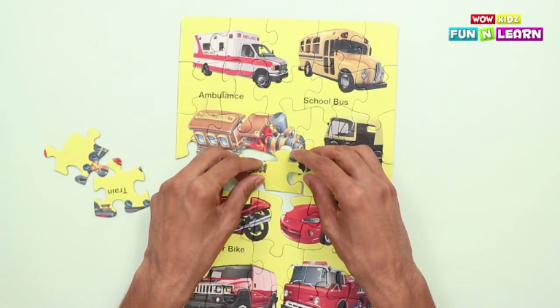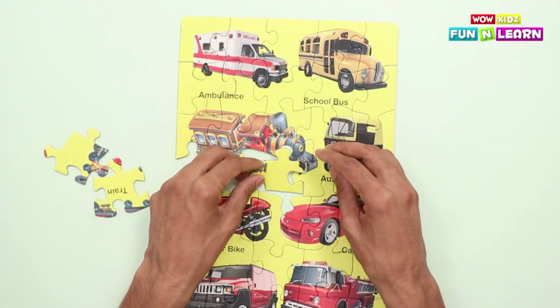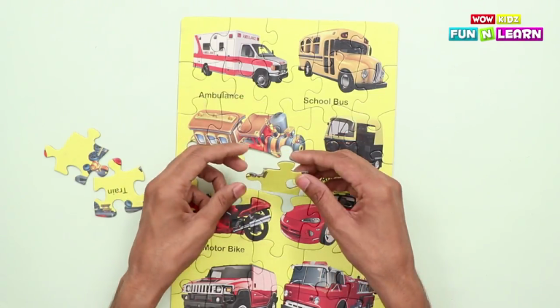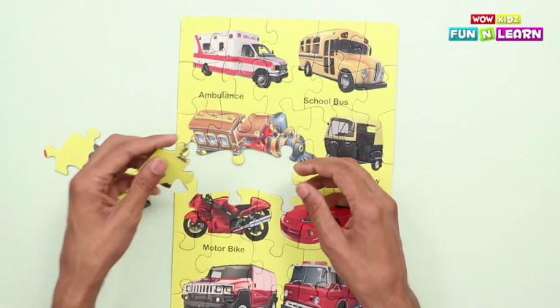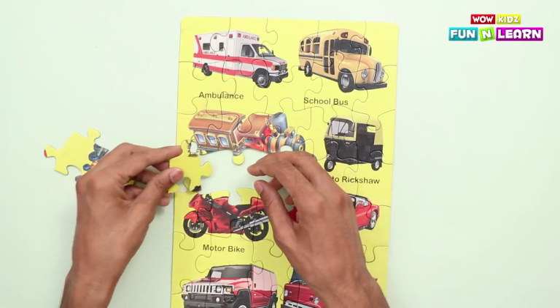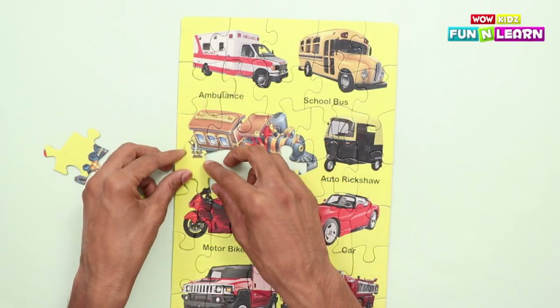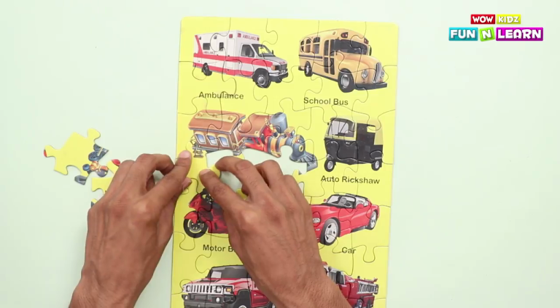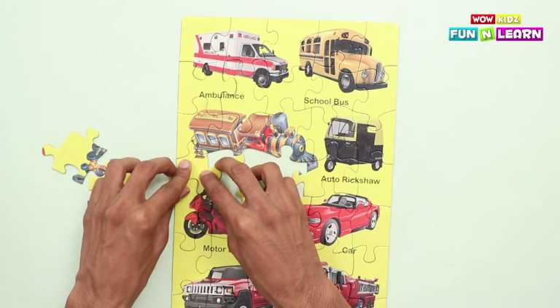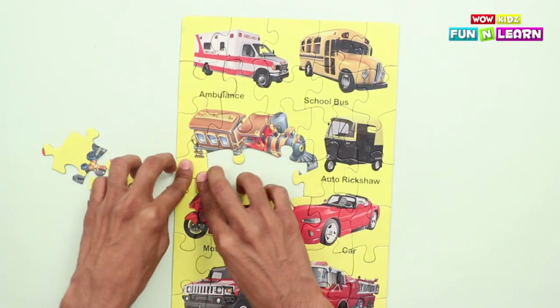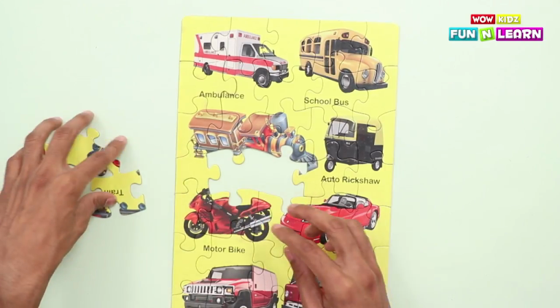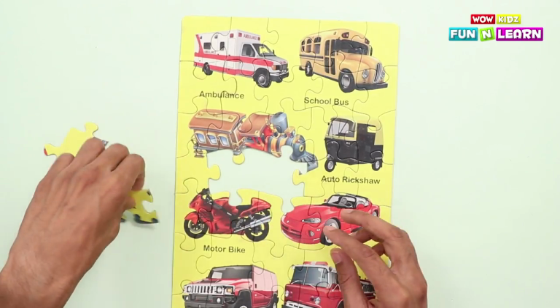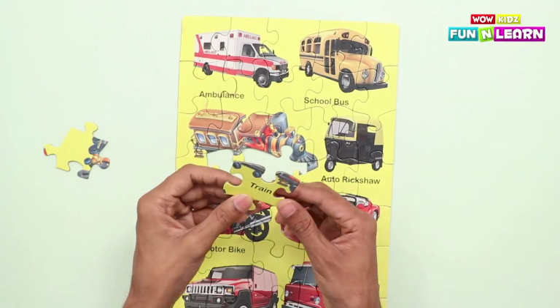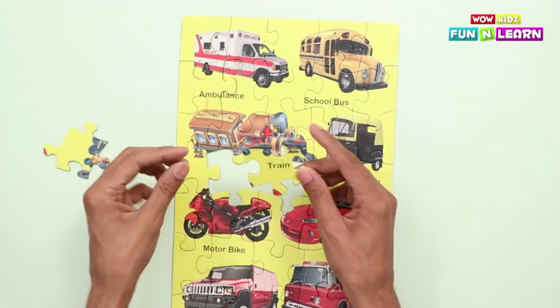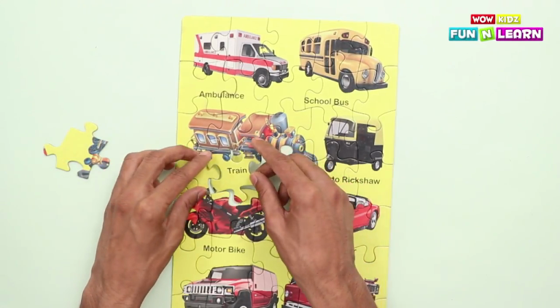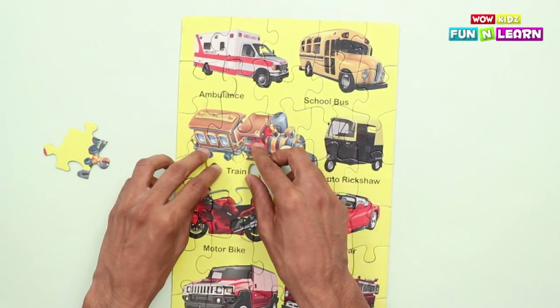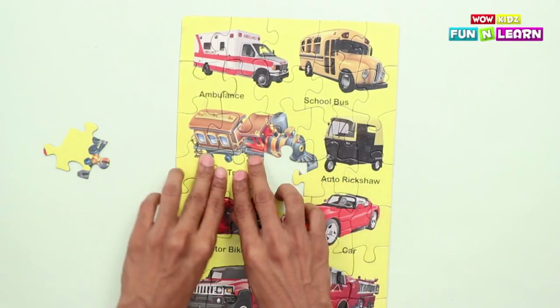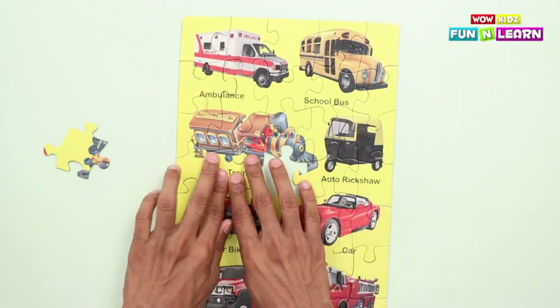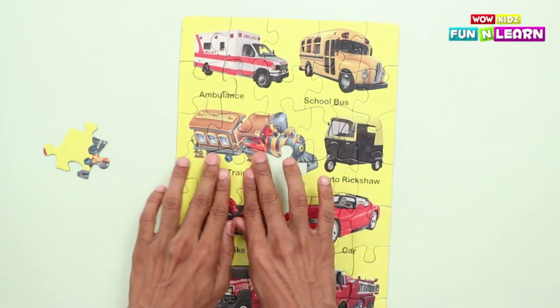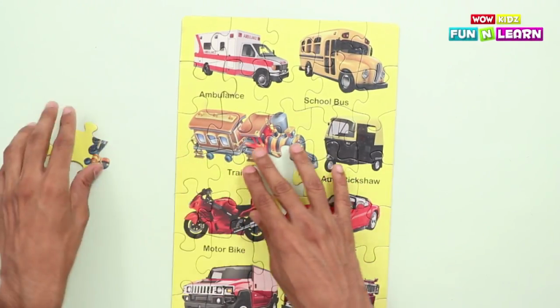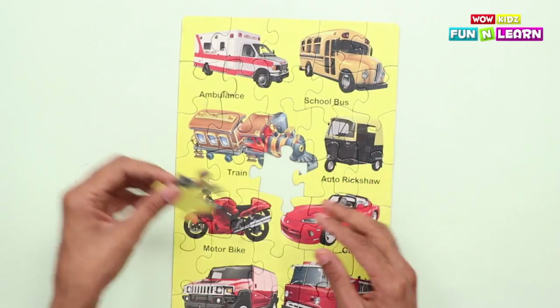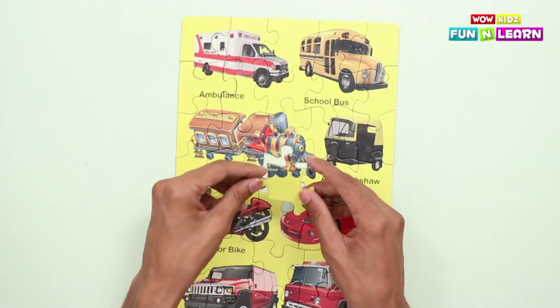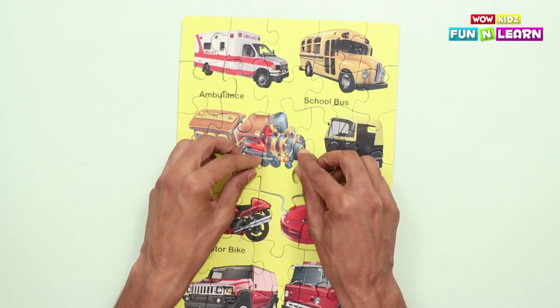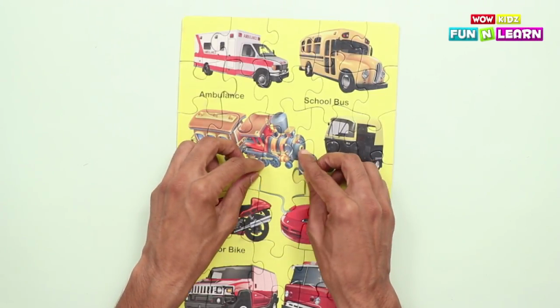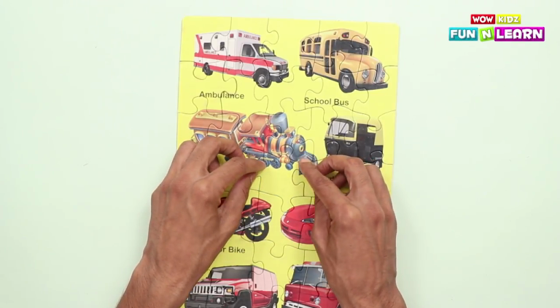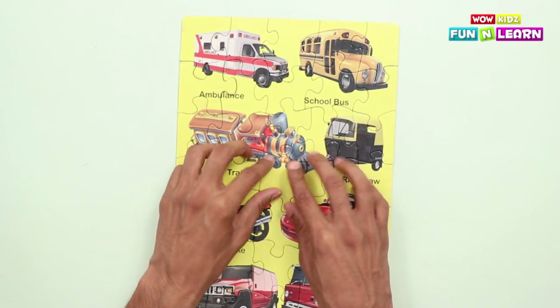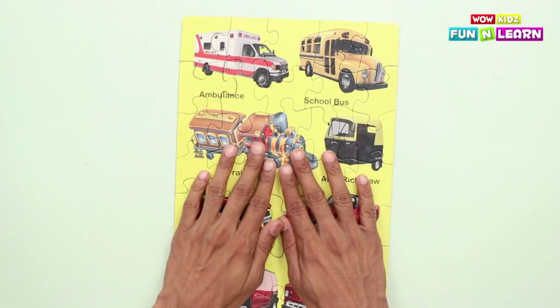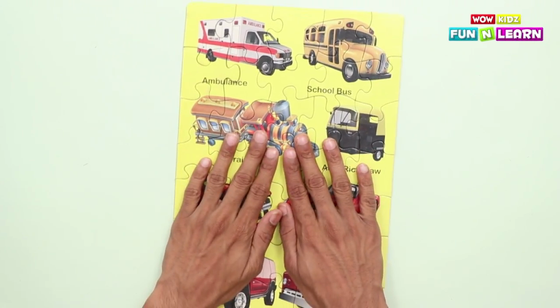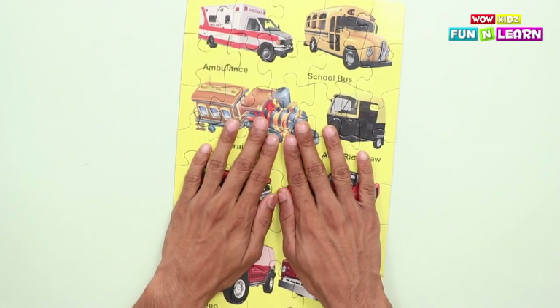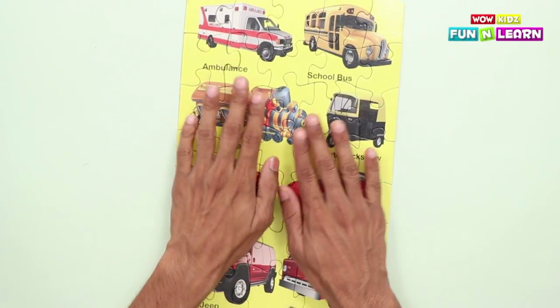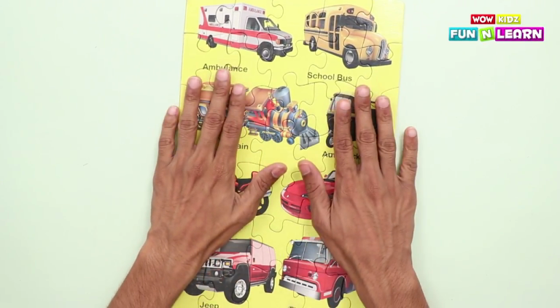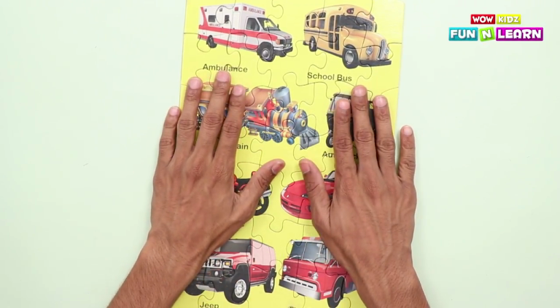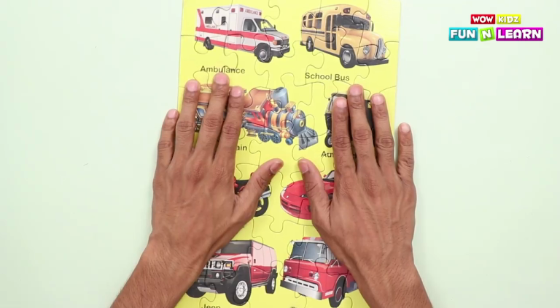Where do I put it? On the back! Now, the wheels of the train — front wheels! Hooray! We've completed the puzzle!